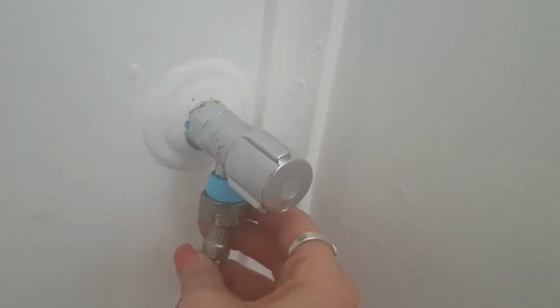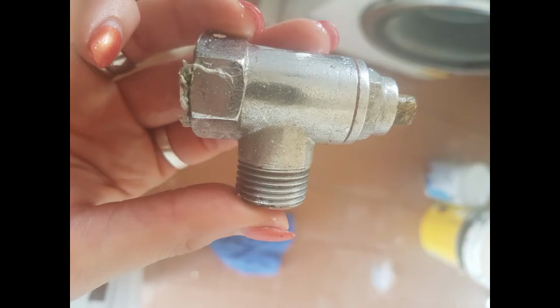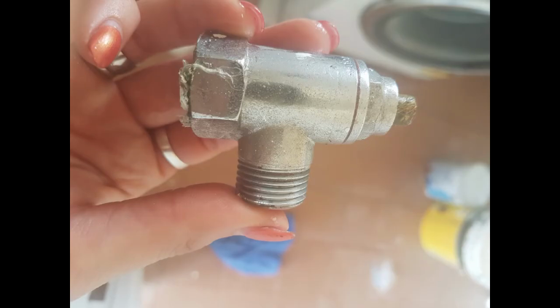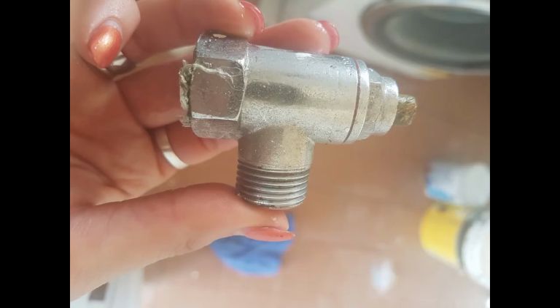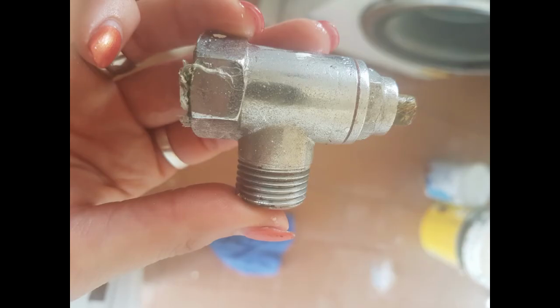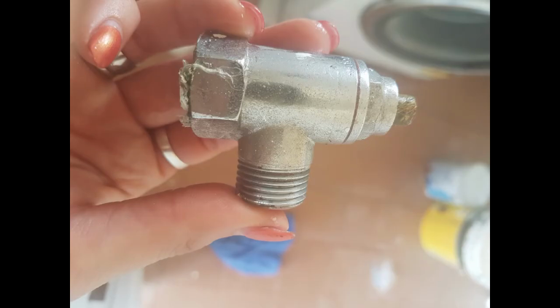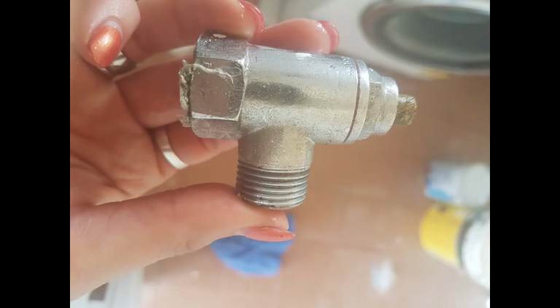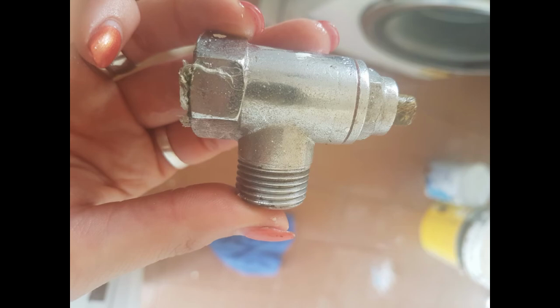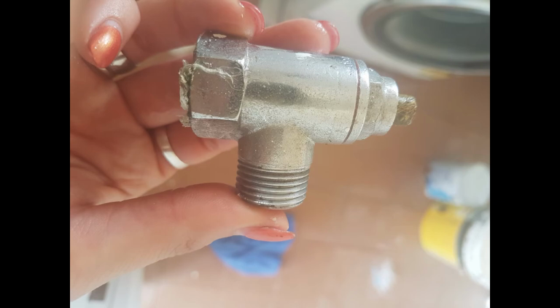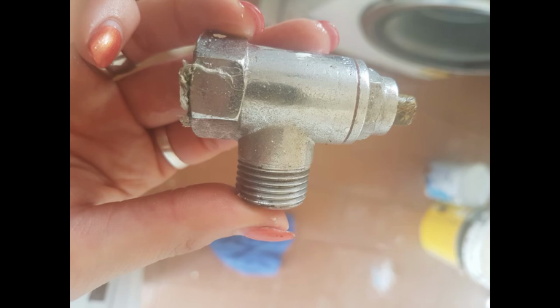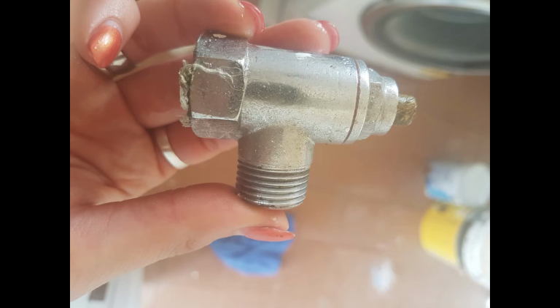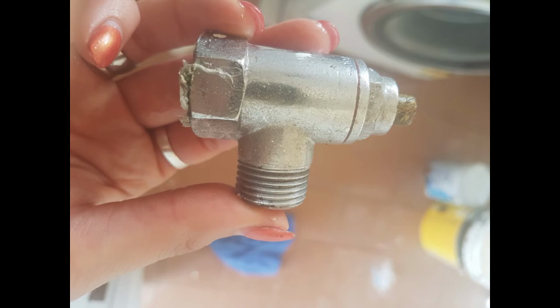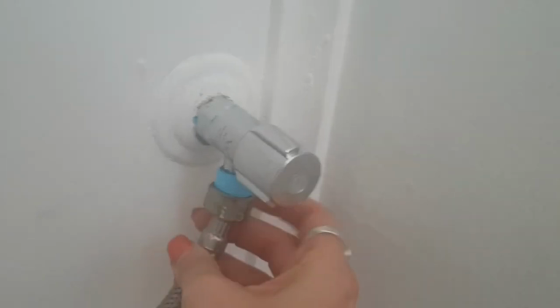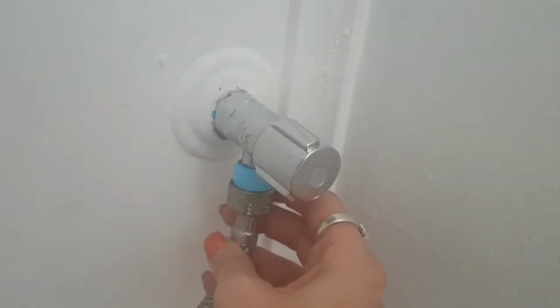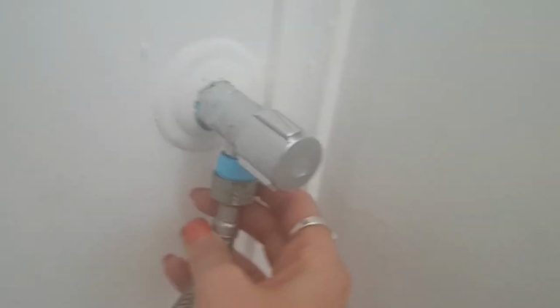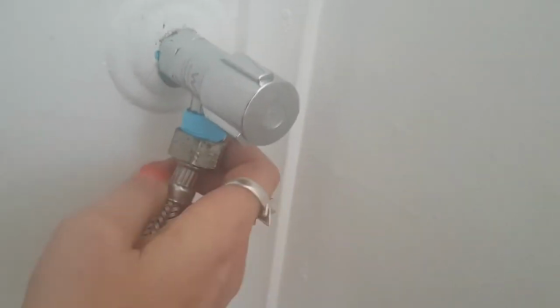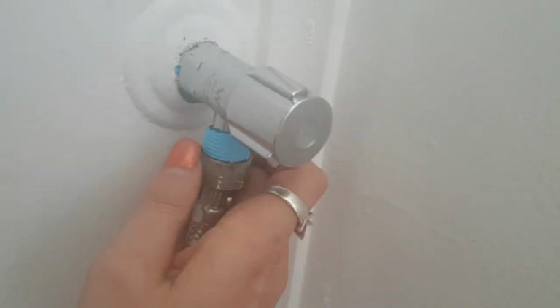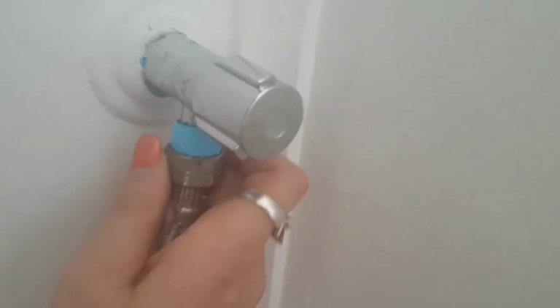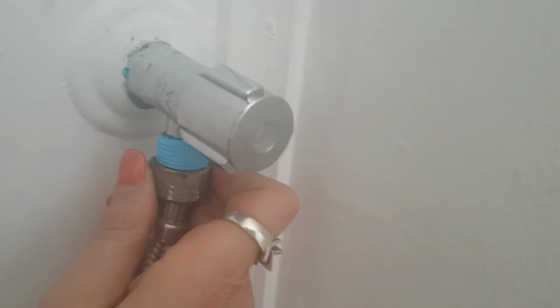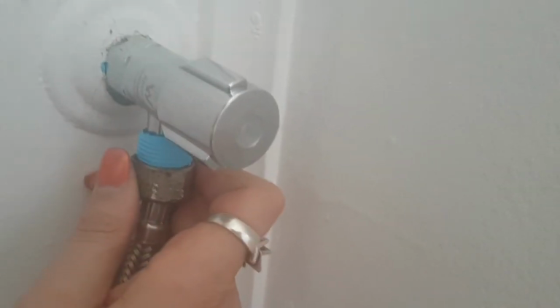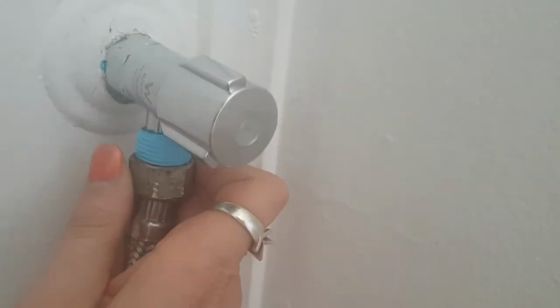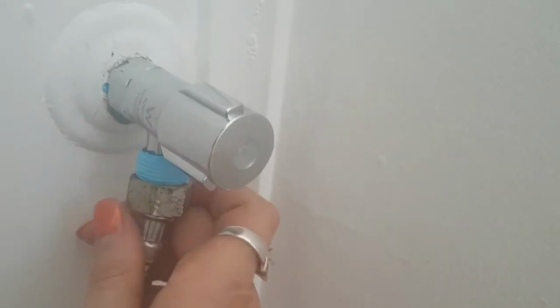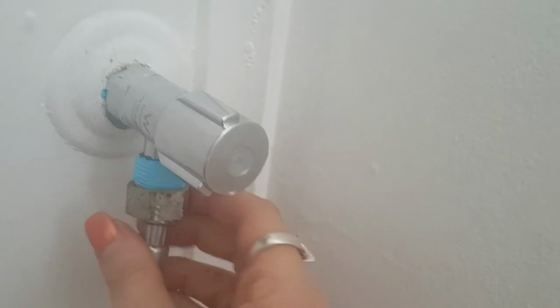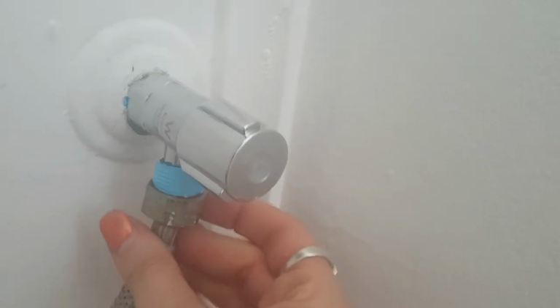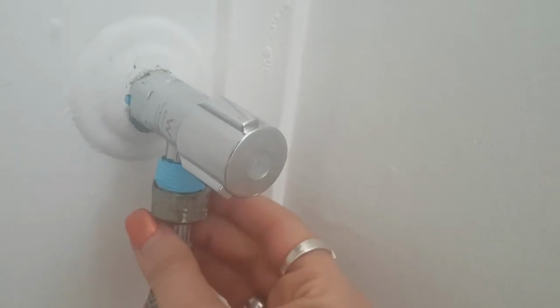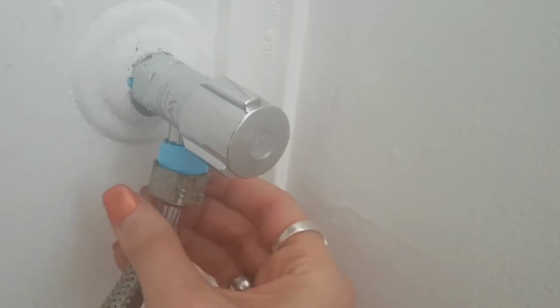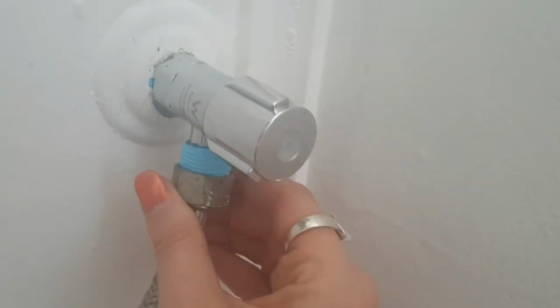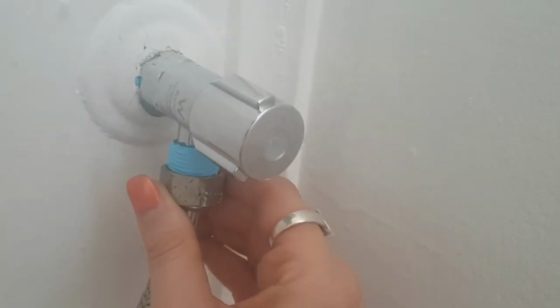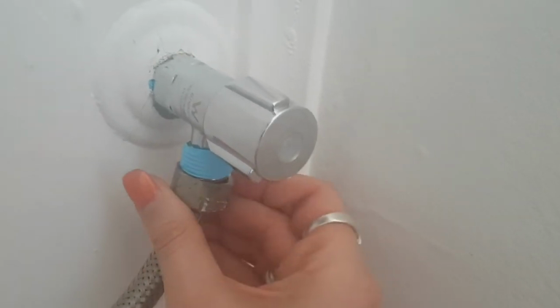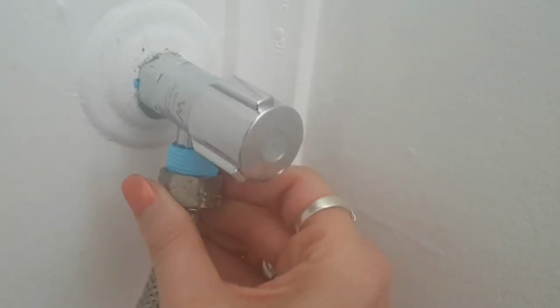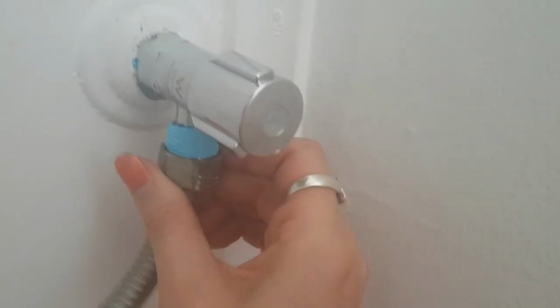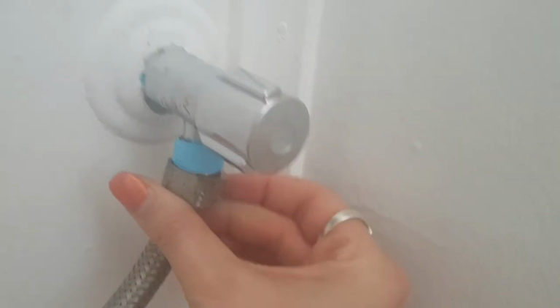This is the old tap that I removed. As you can see there's no handle on it. There wasn't really anything else wrong with it apart from the fact that it did leak a little bit out where the handle was.